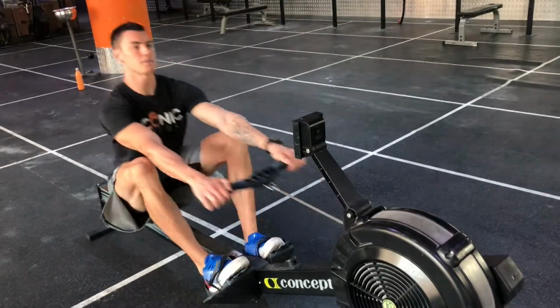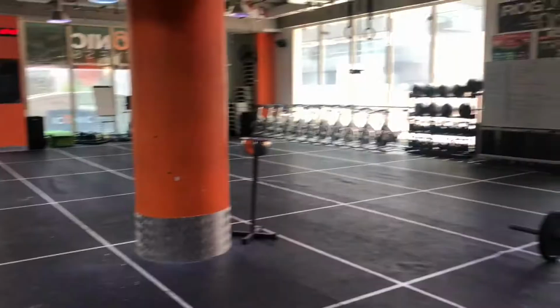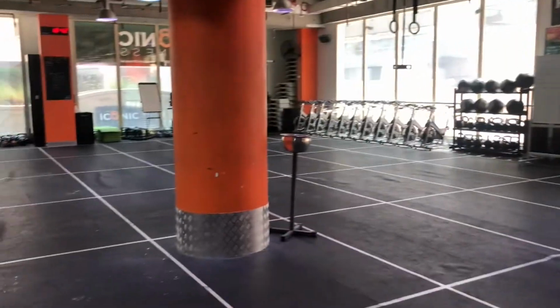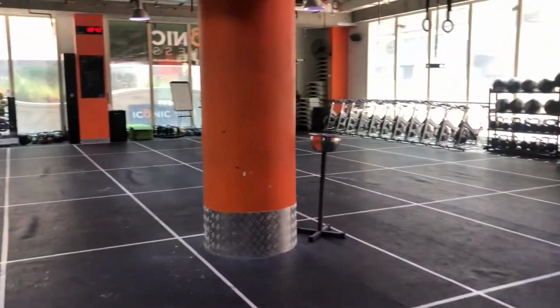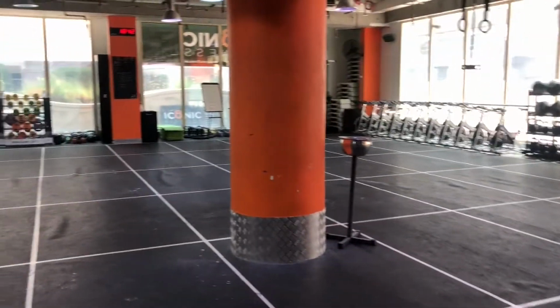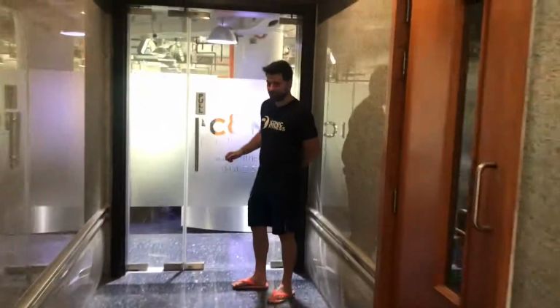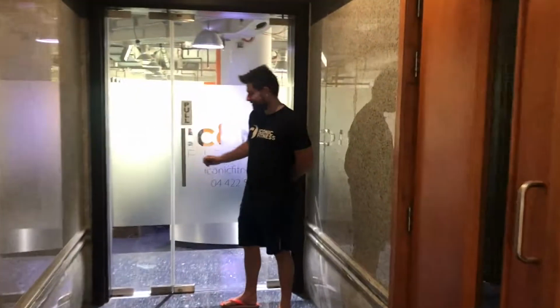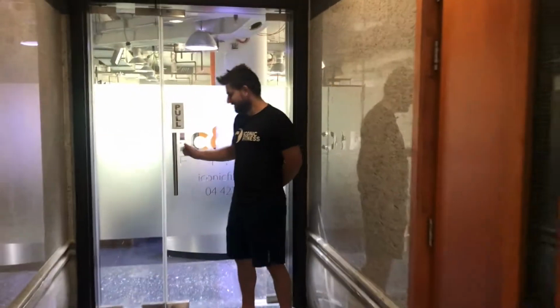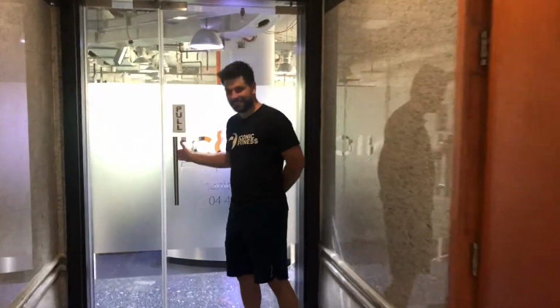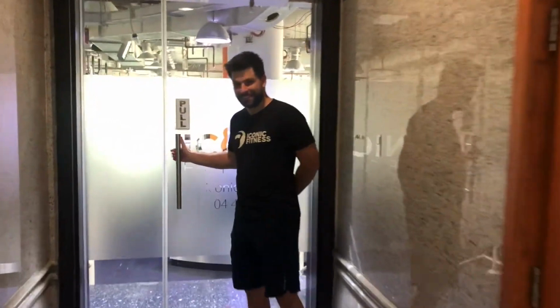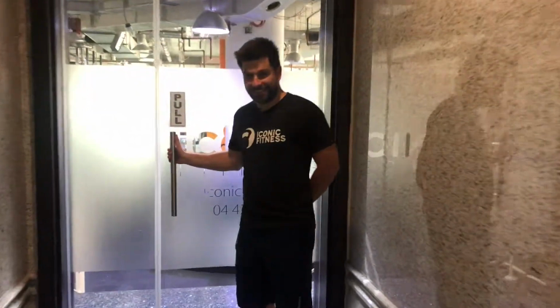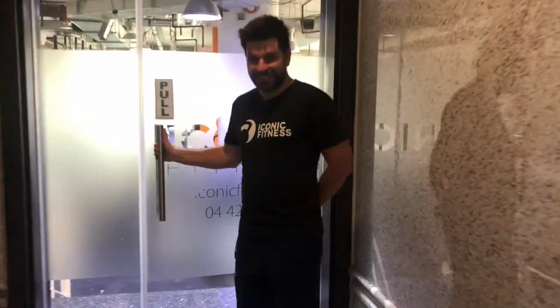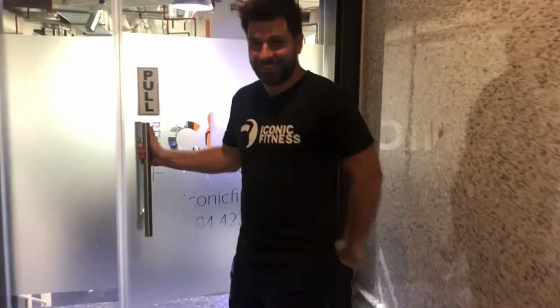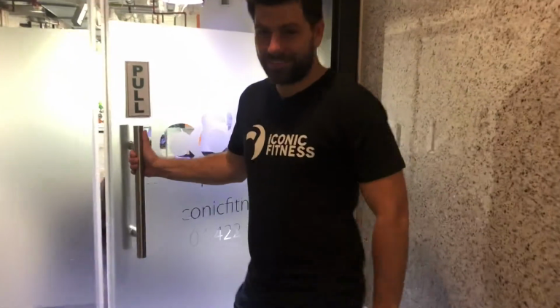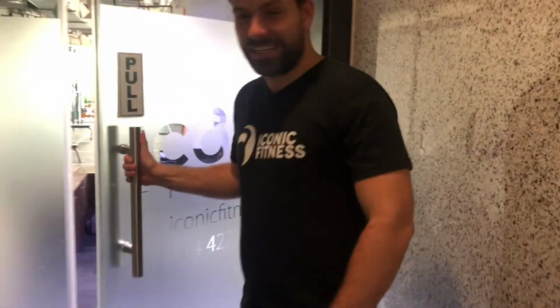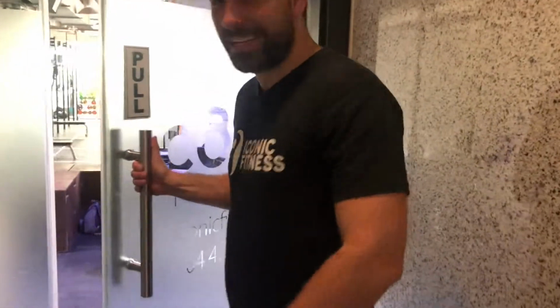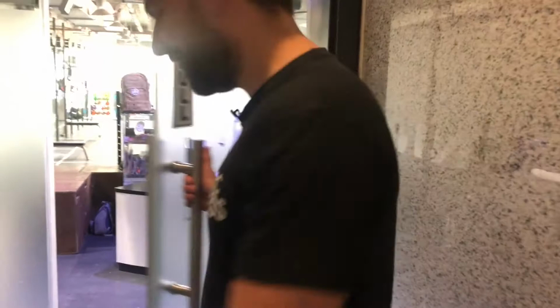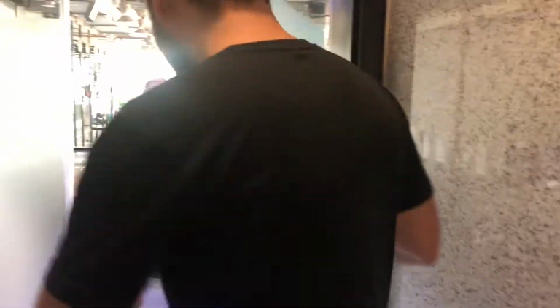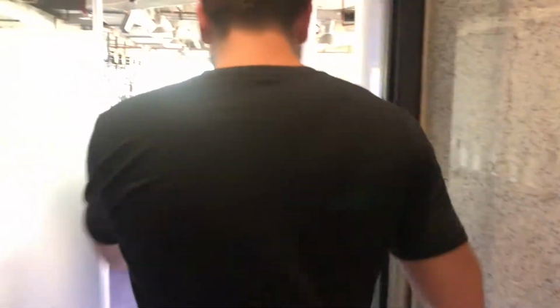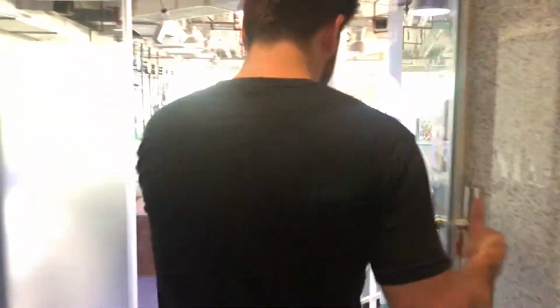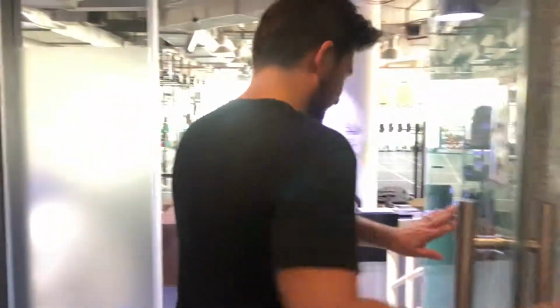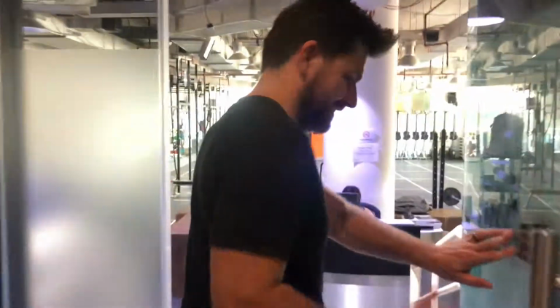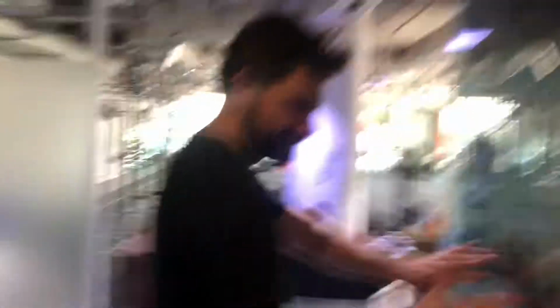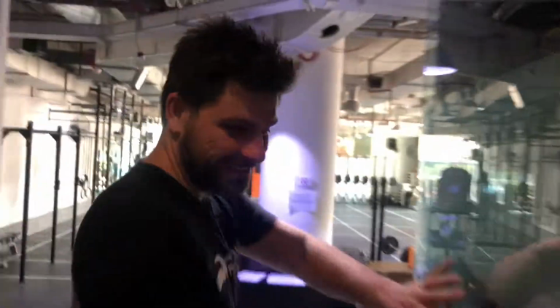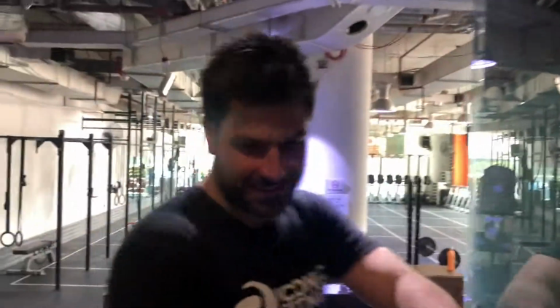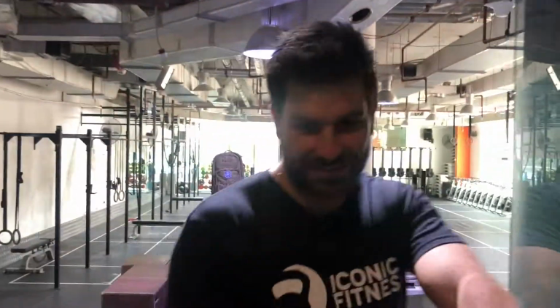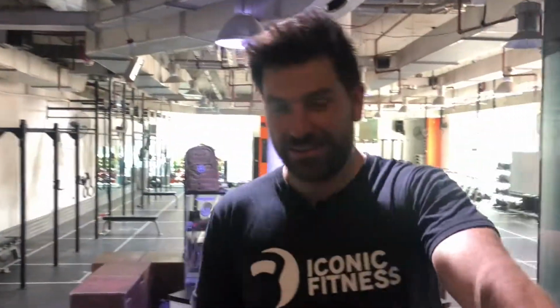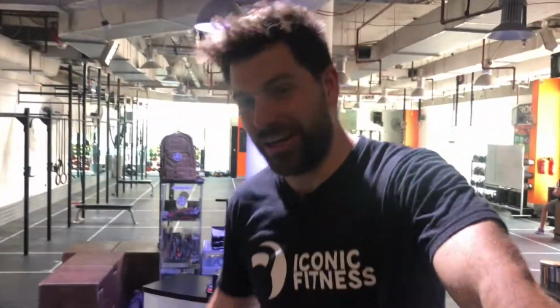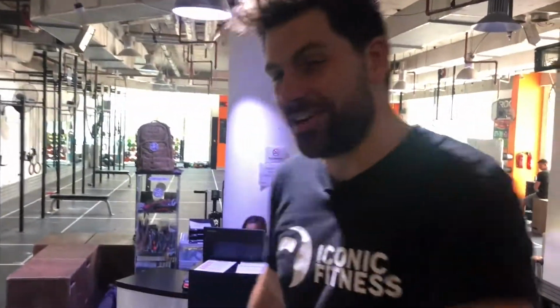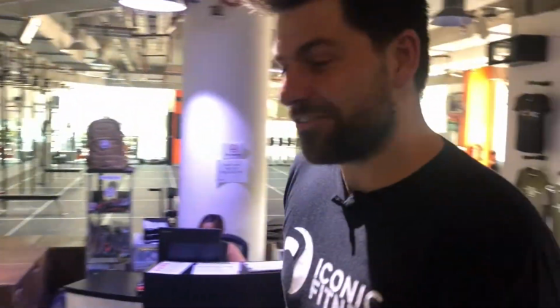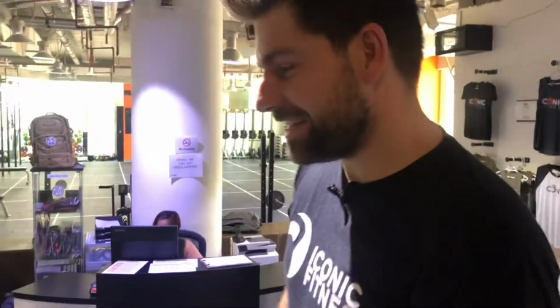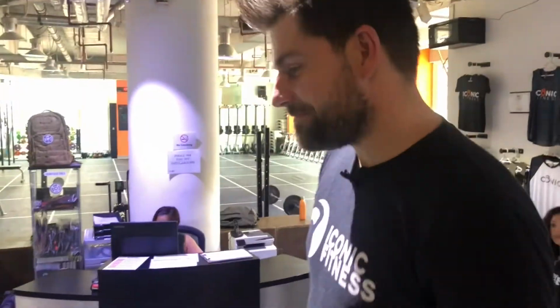Hey guys, welcome to Iconic Fitness. Come aside, let's have a look. Alright, here is our facility.